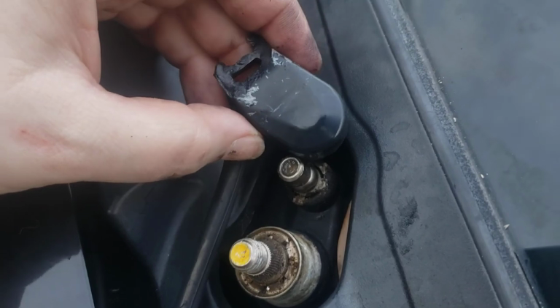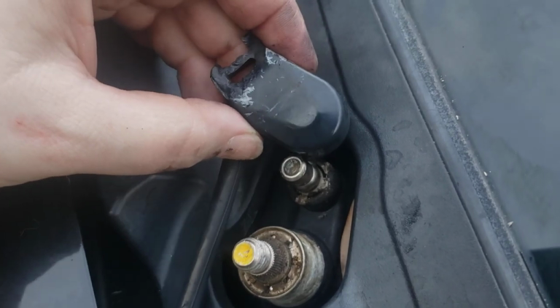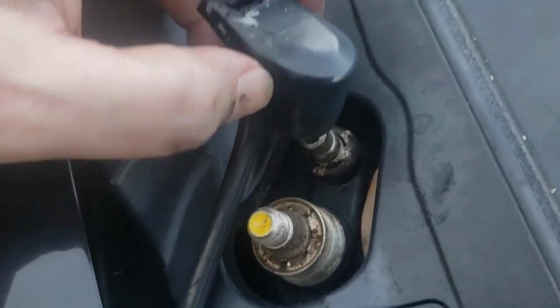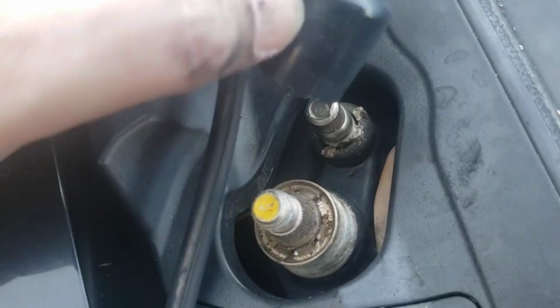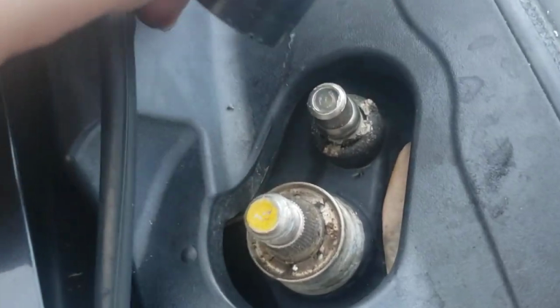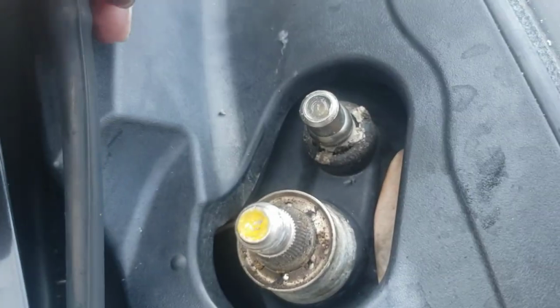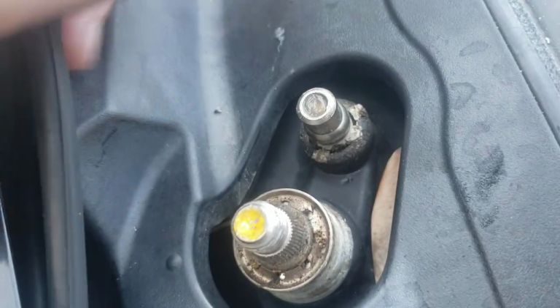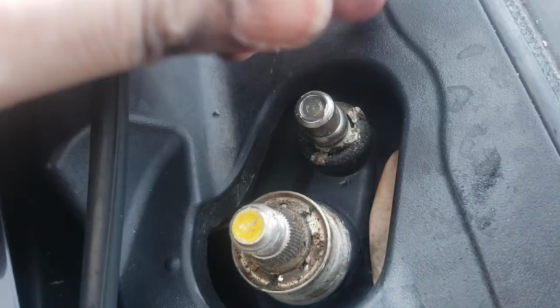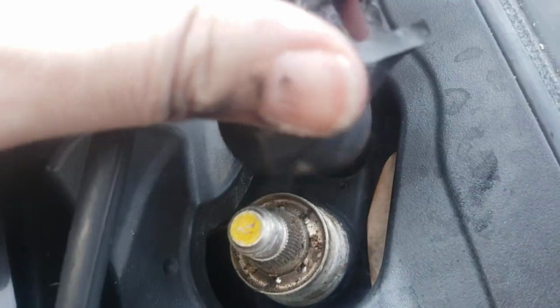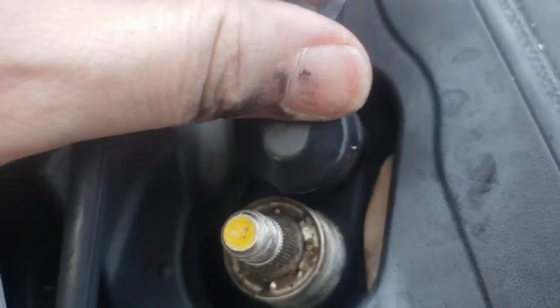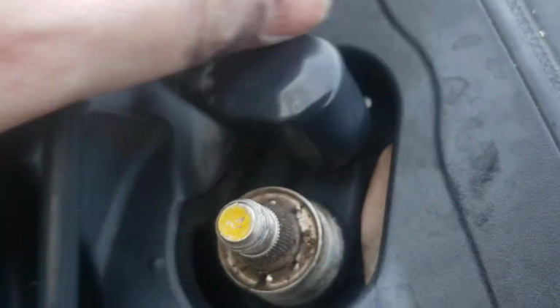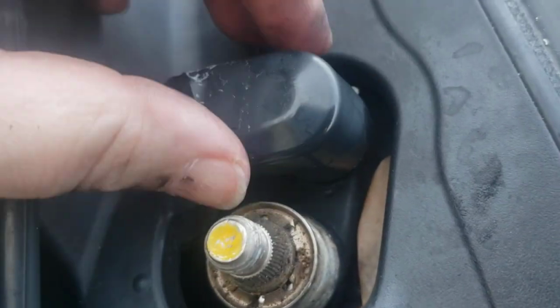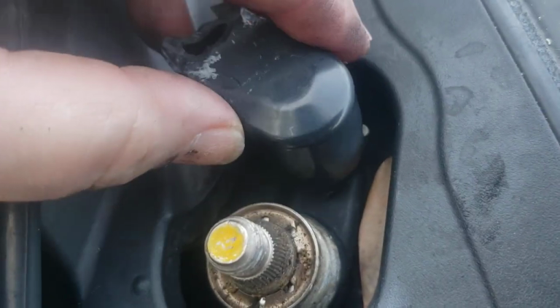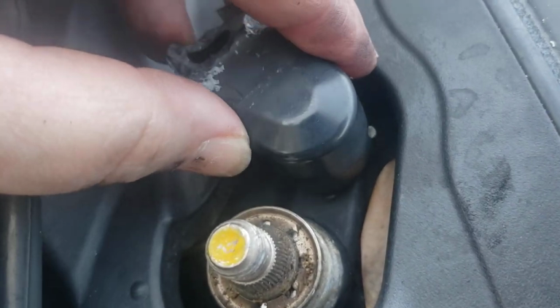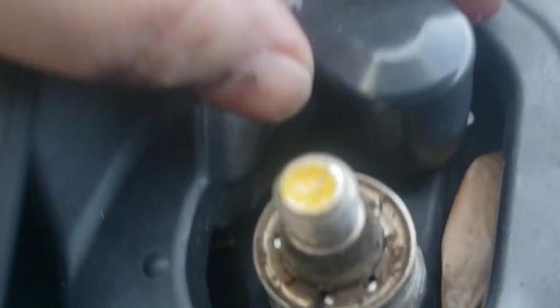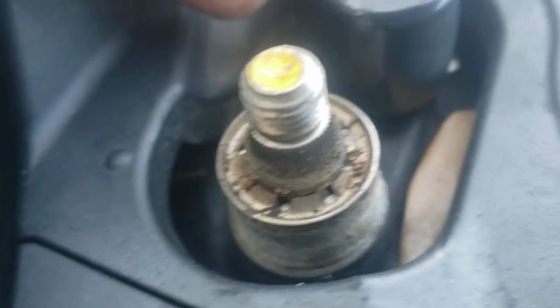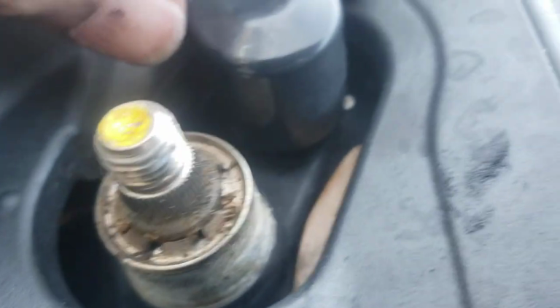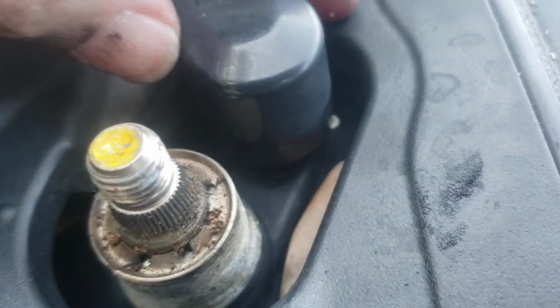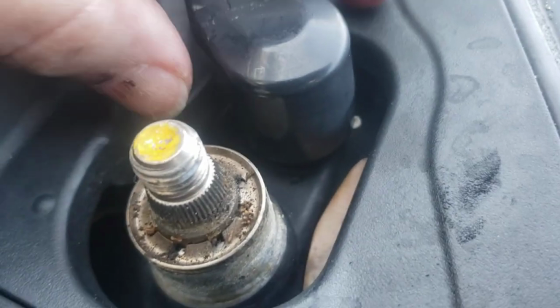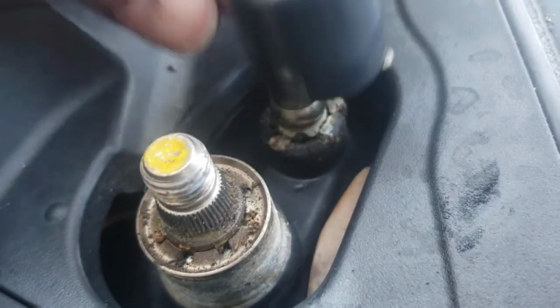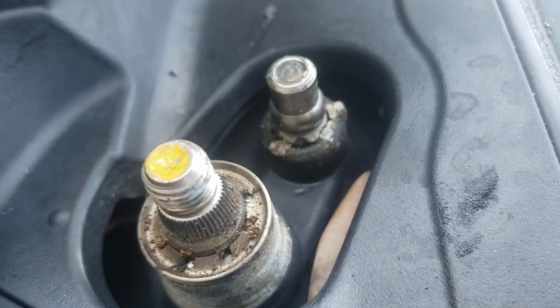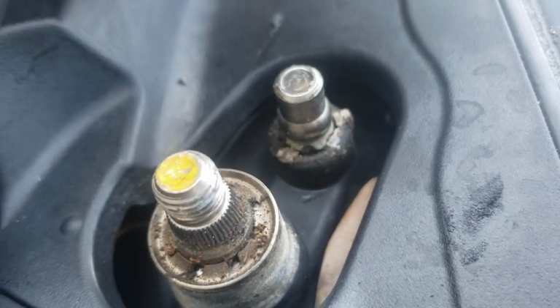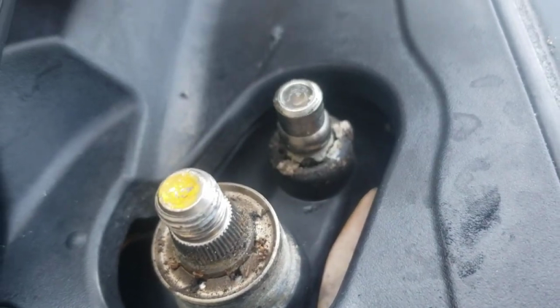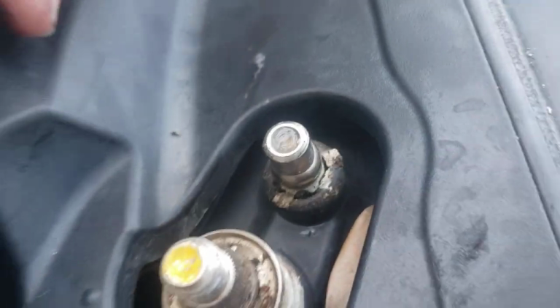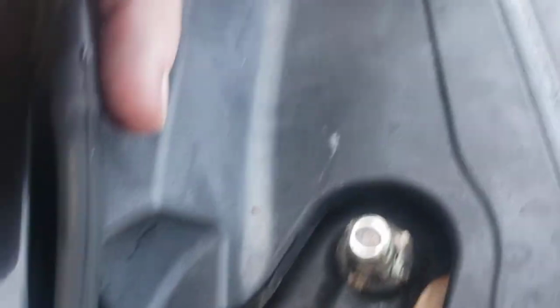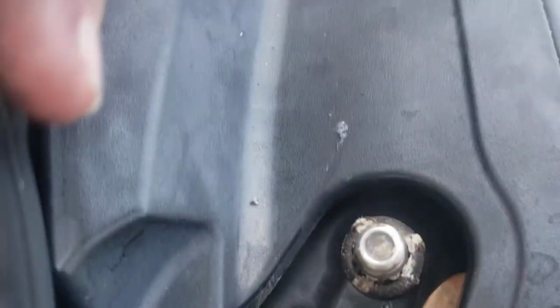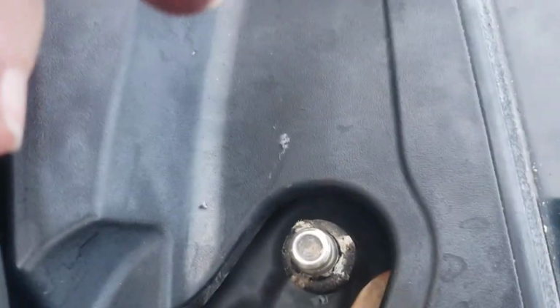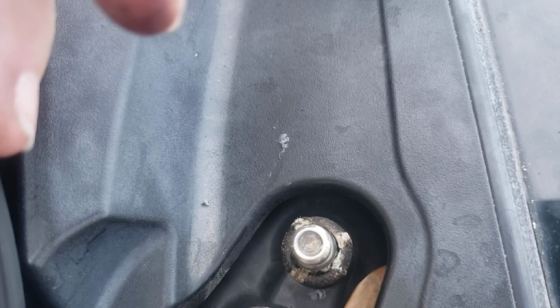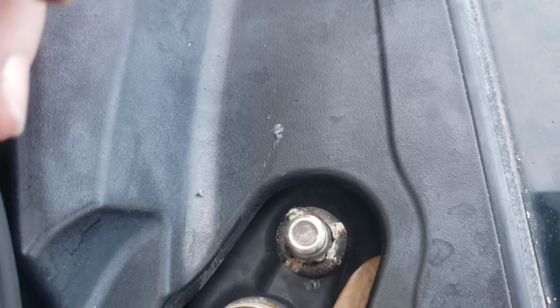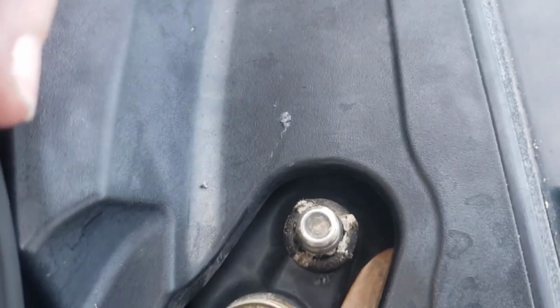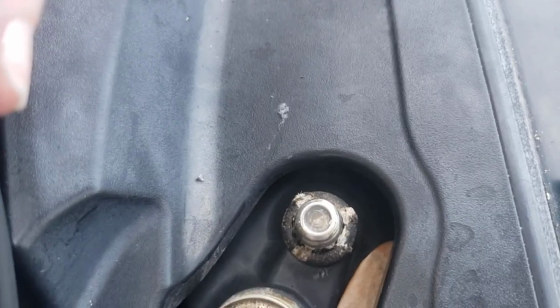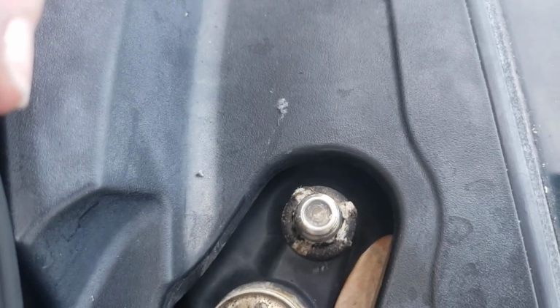For this Bergen piece, I did end up using the flathead to go in underneath it to help pry it up. And that's what that looks like.